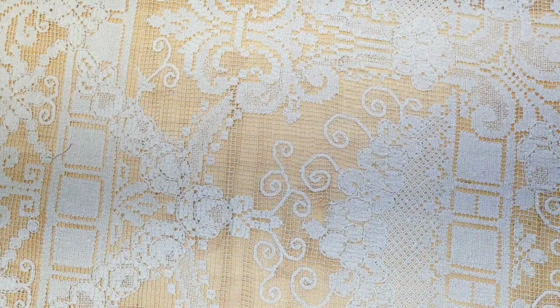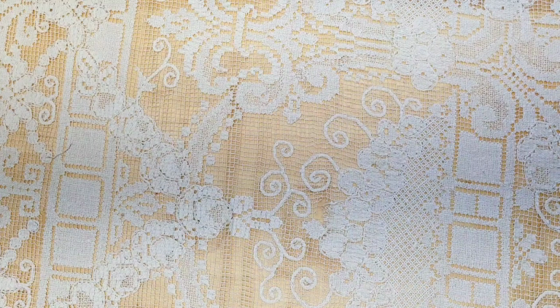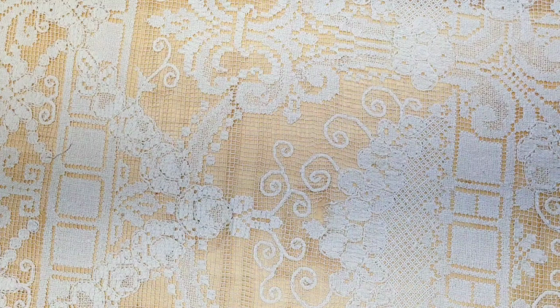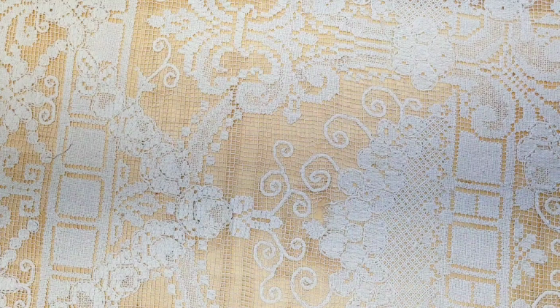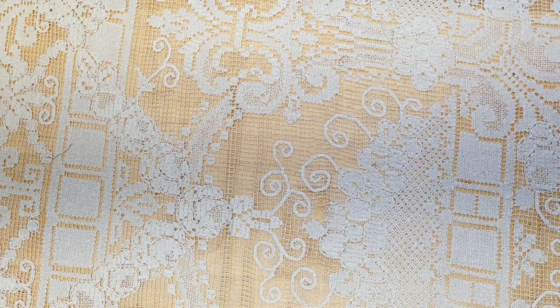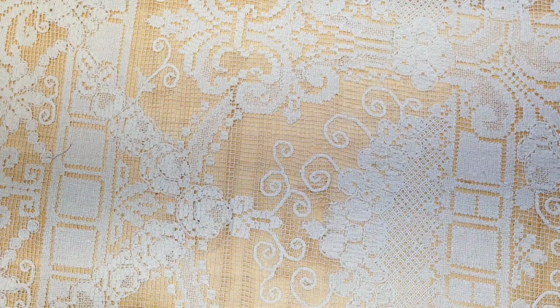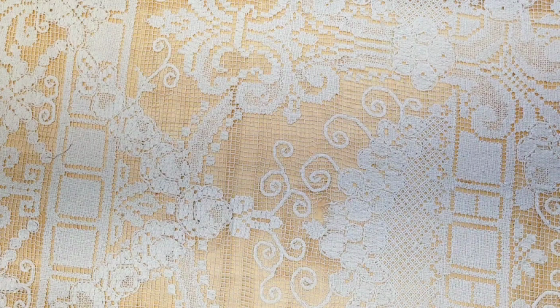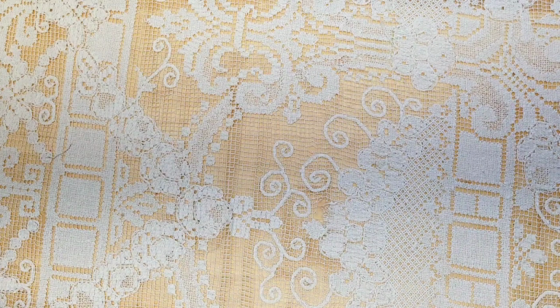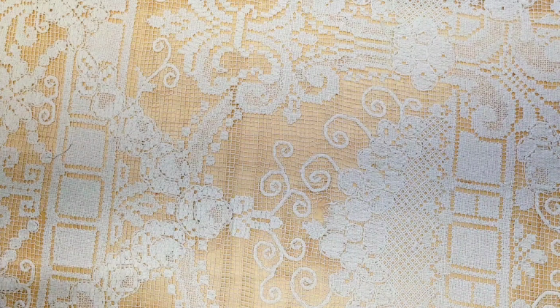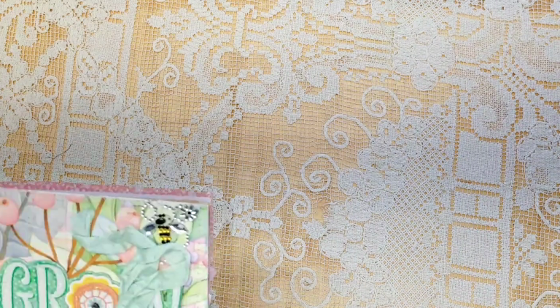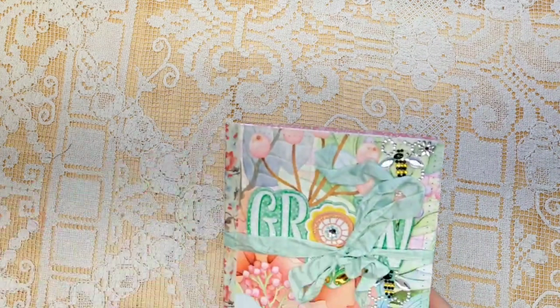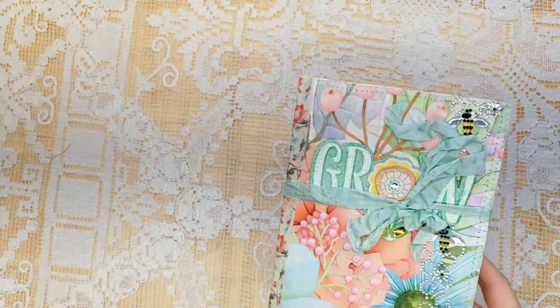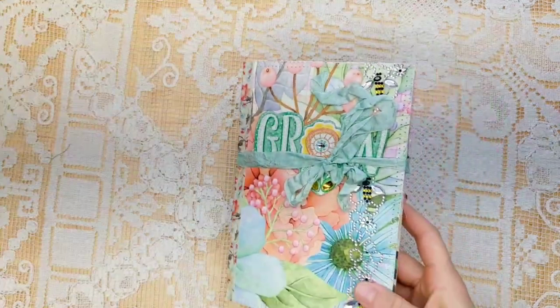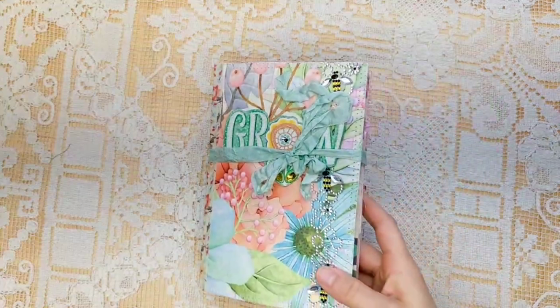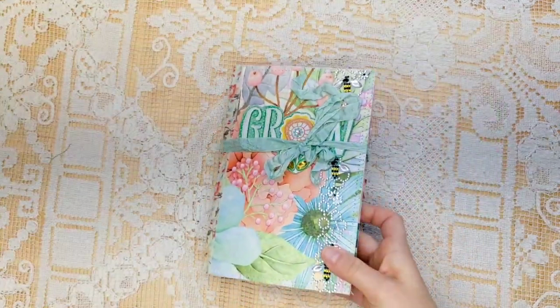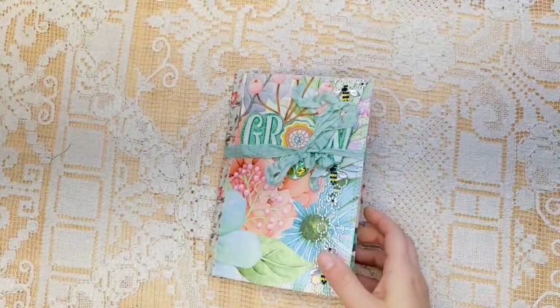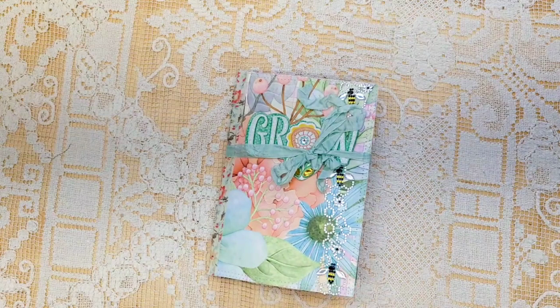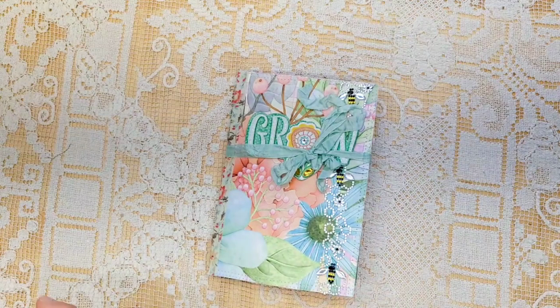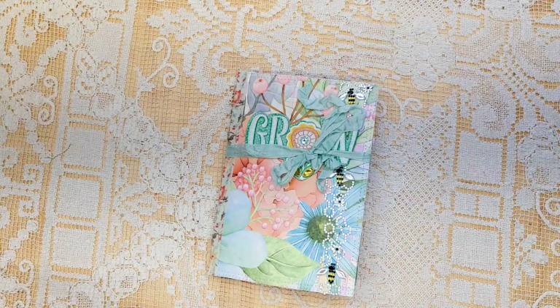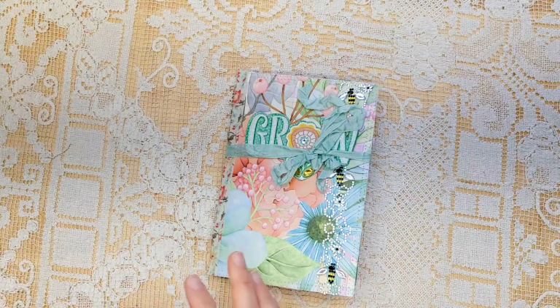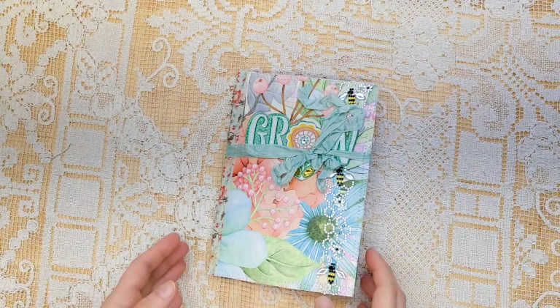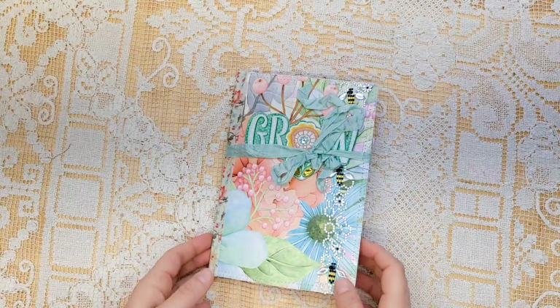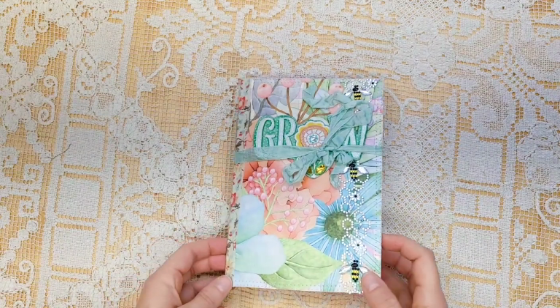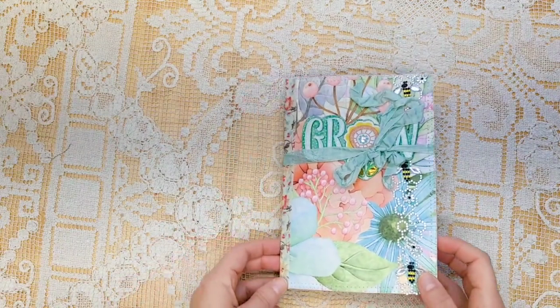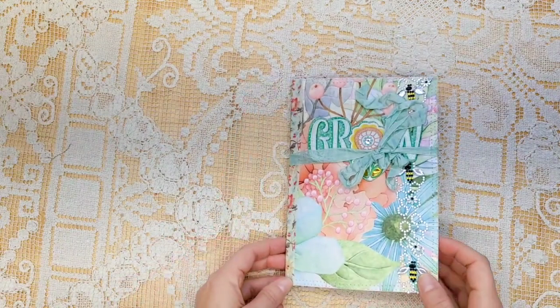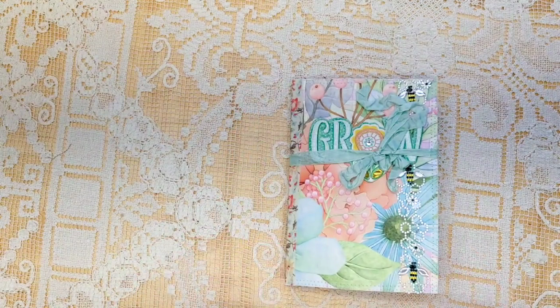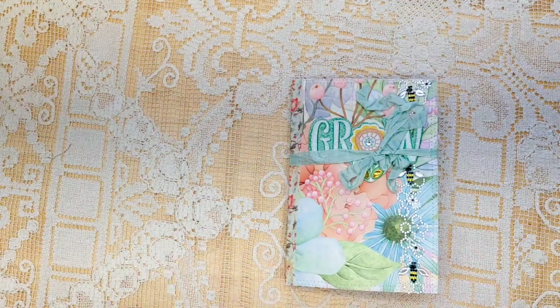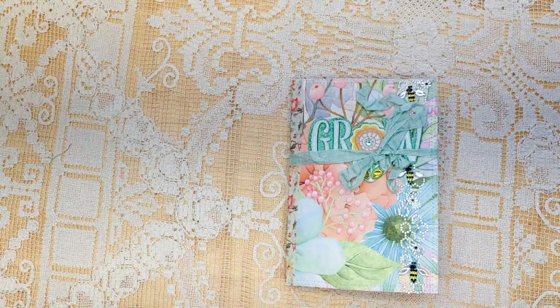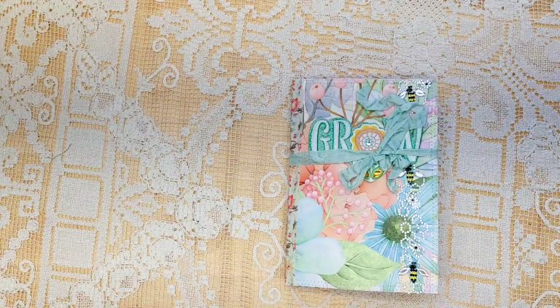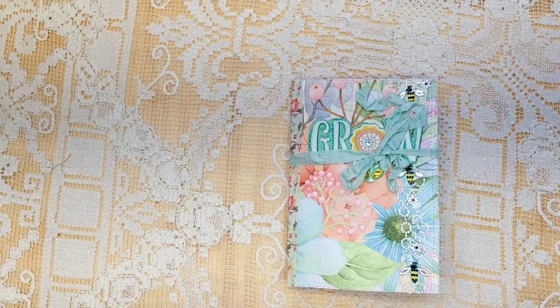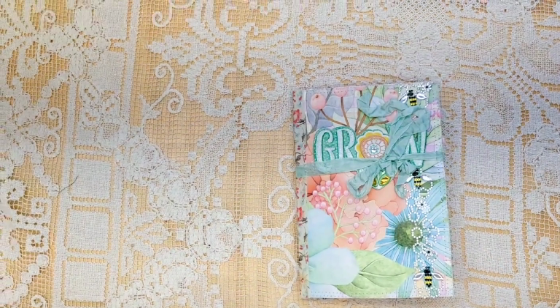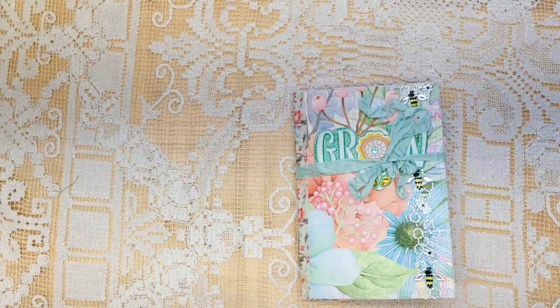Hey everyone, it's Lindsay. Welcome back to my channel. I have a treat for you today — there's a bunch of ephemera folders added to the shop and that's really exciting.